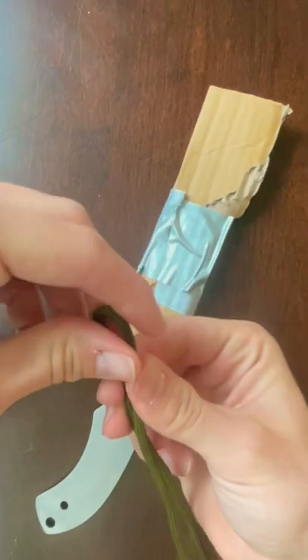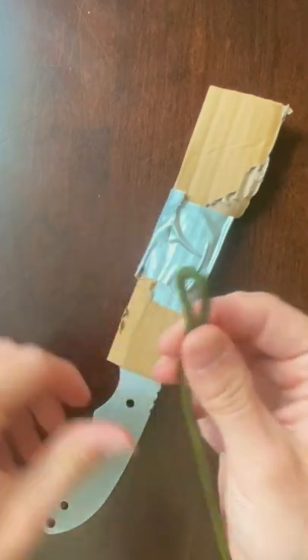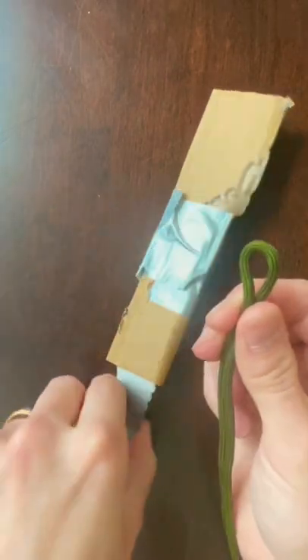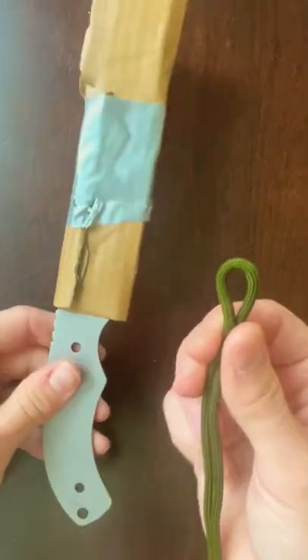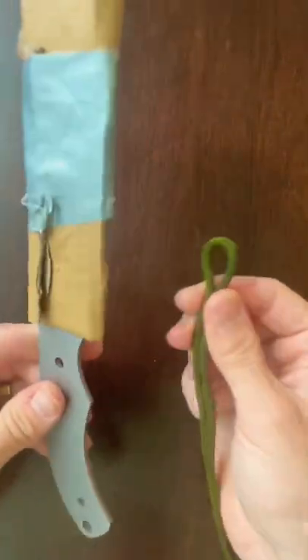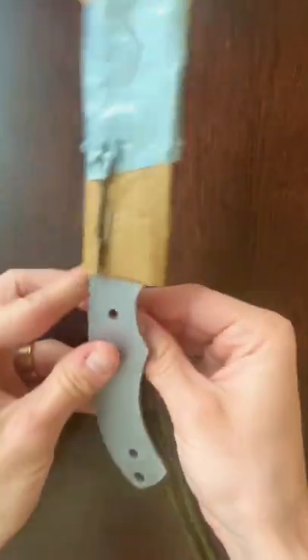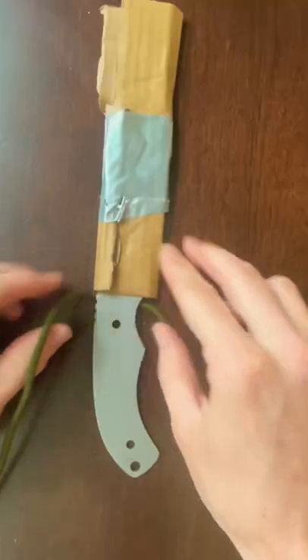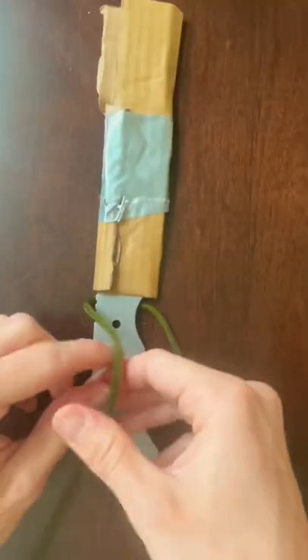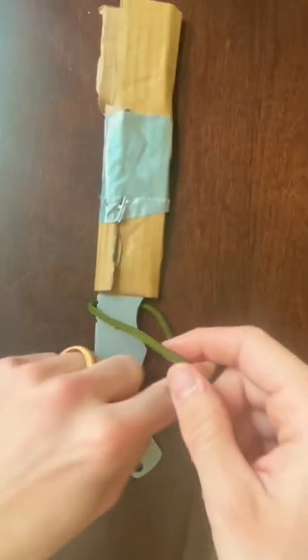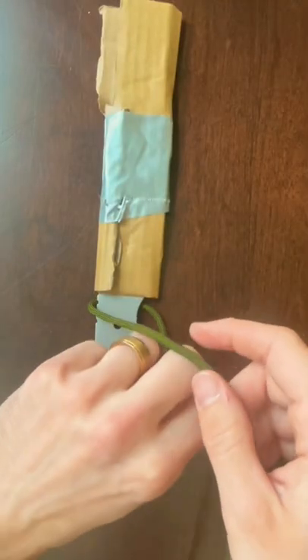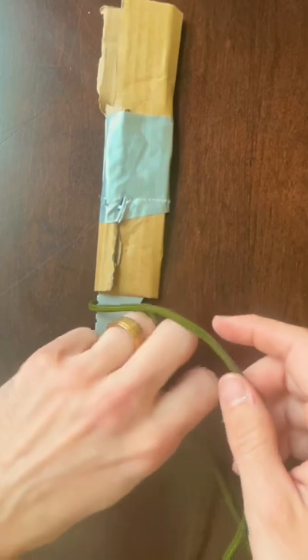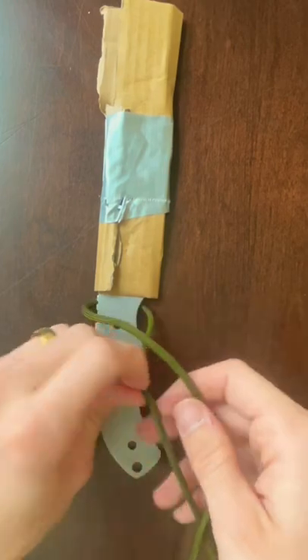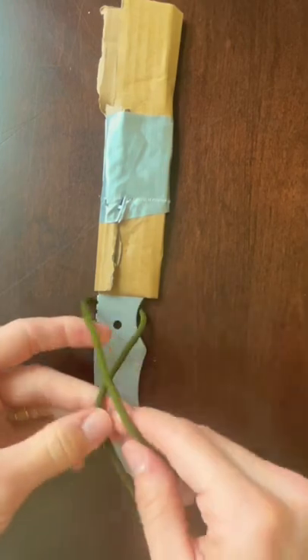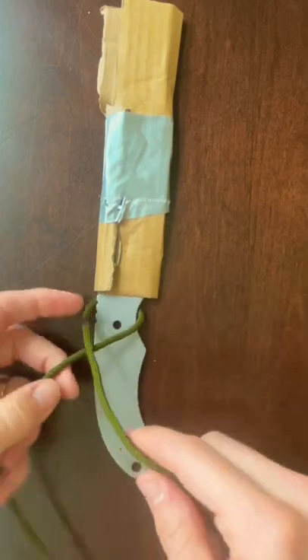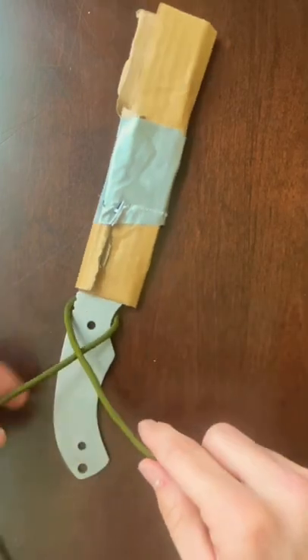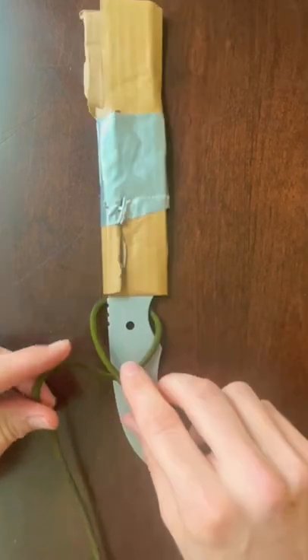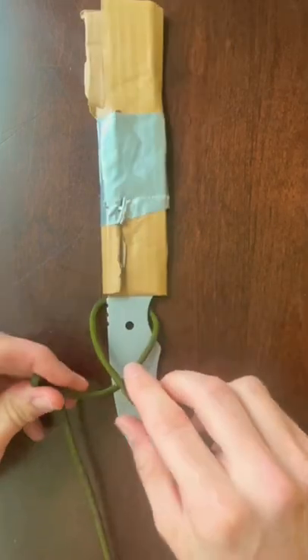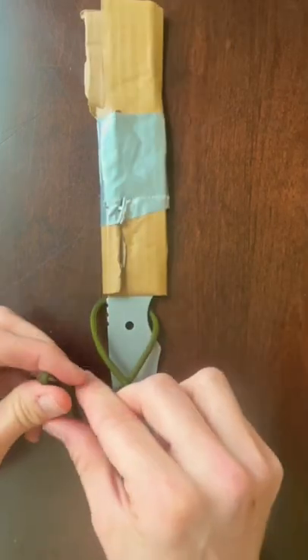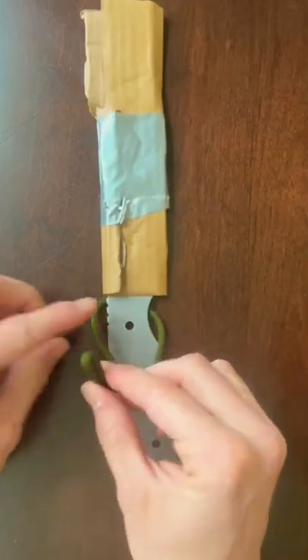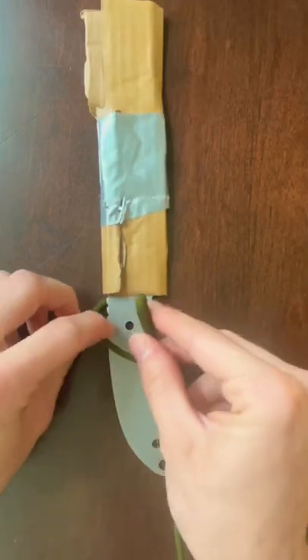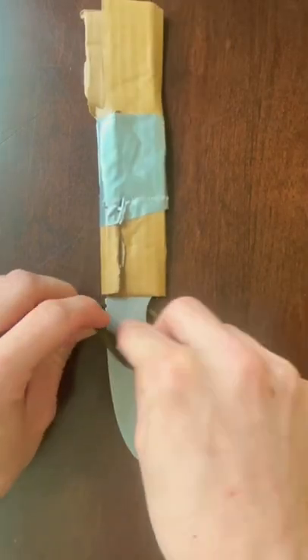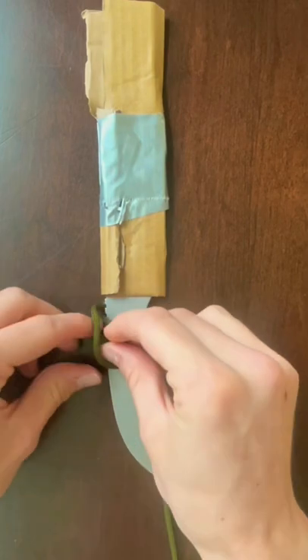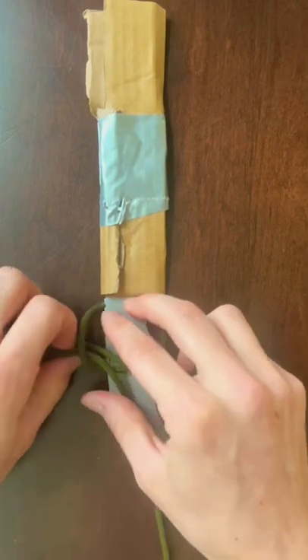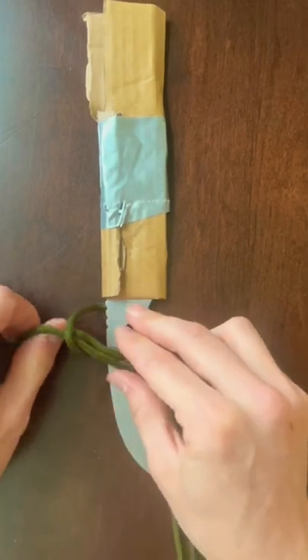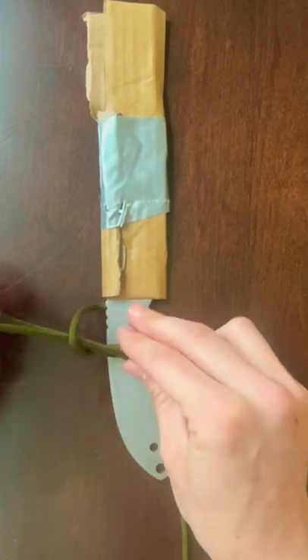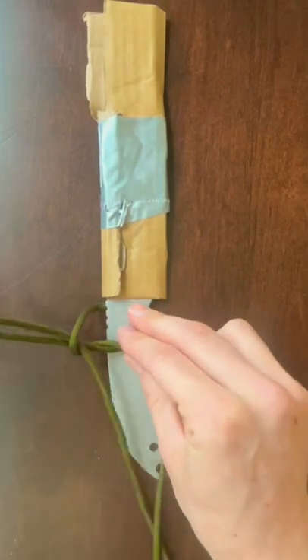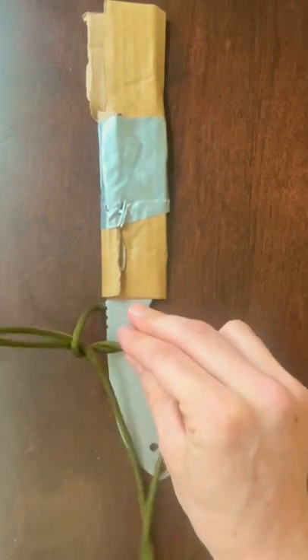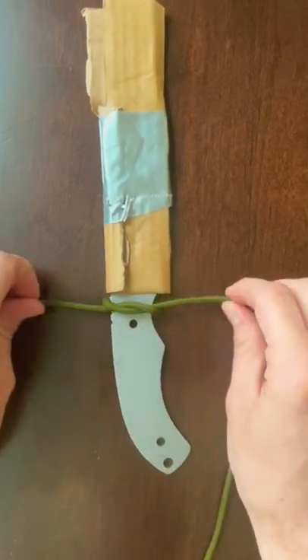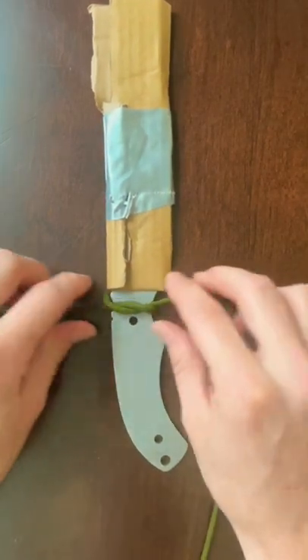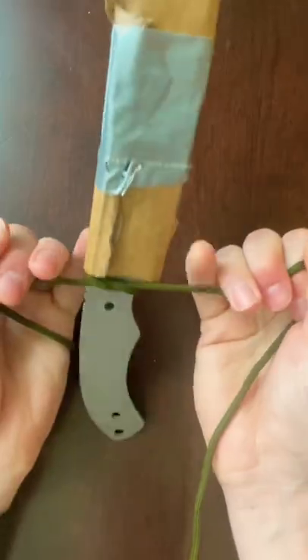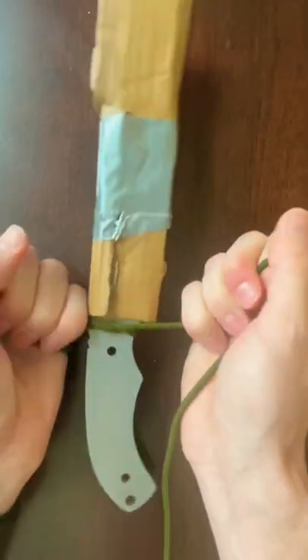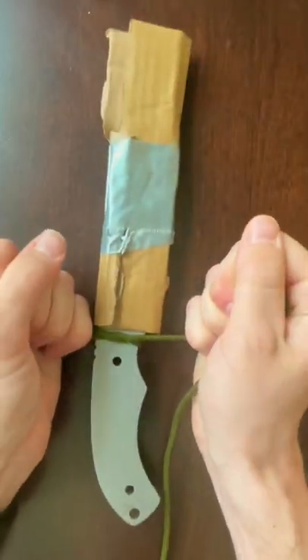Place the middle of the rope underneath the blade where you want to start your handle. You're going to go left over right, and with the original right piece, make a small loop and put it through the hole on the left side of the knife. Pull it through, pull it tight, and then cinch it down.